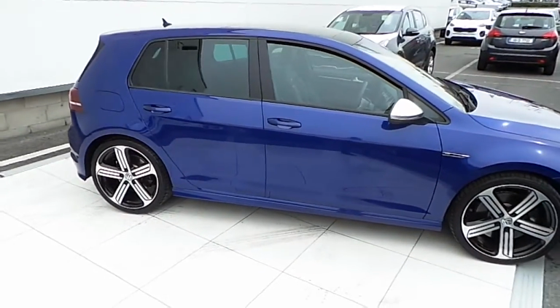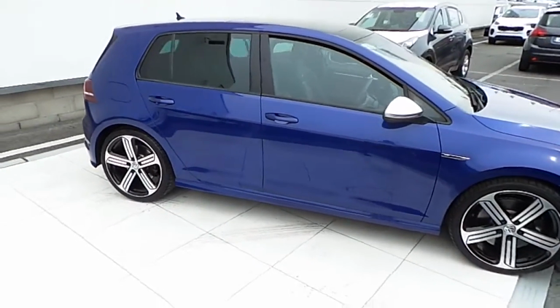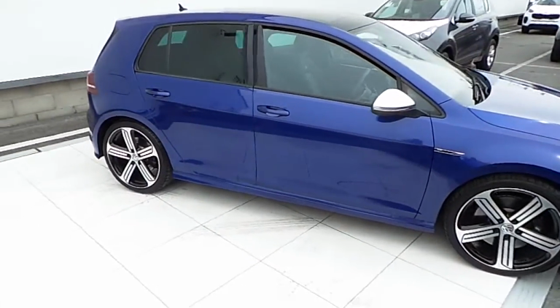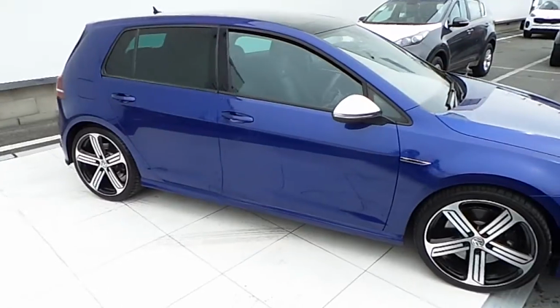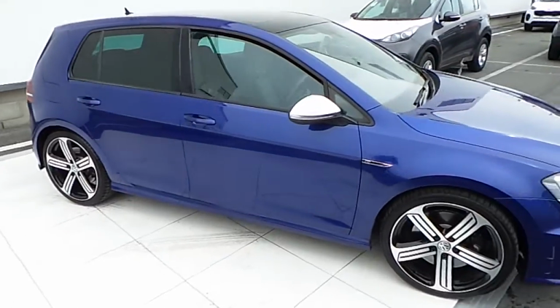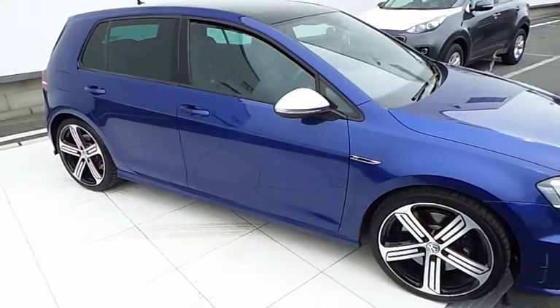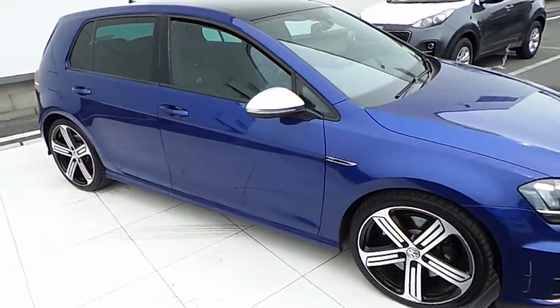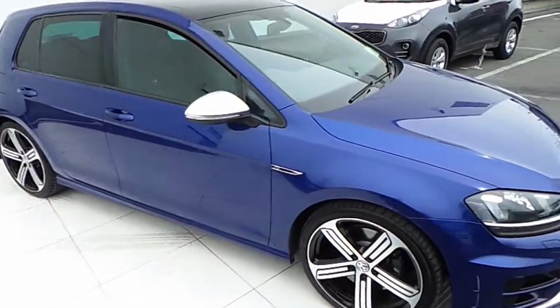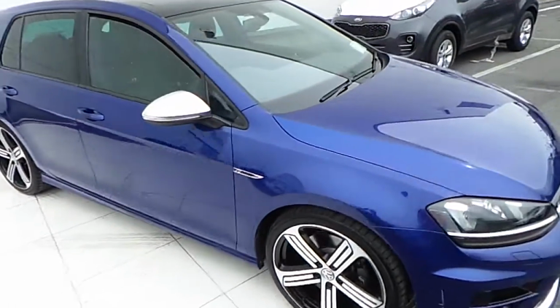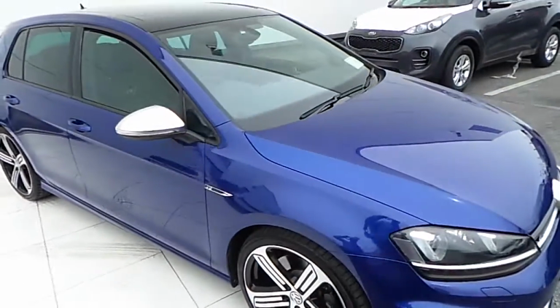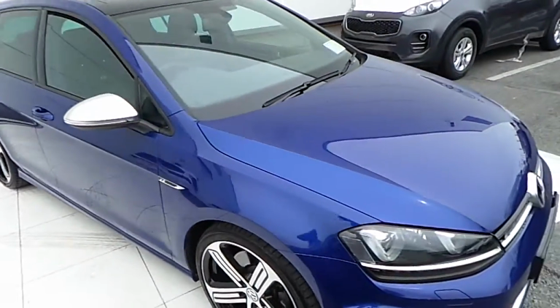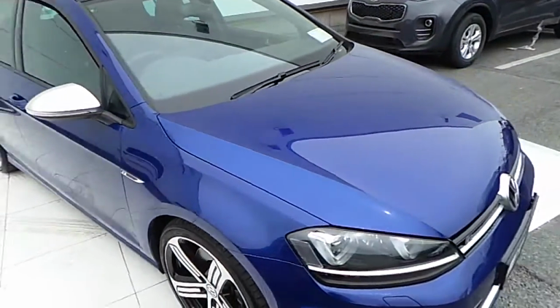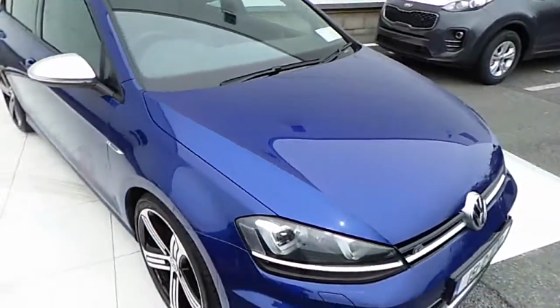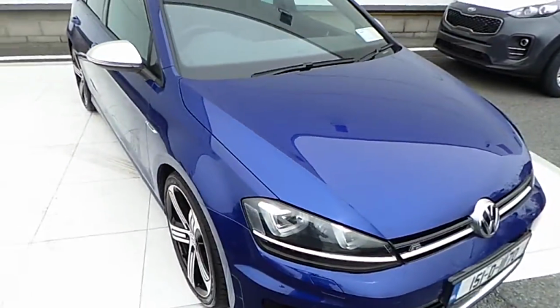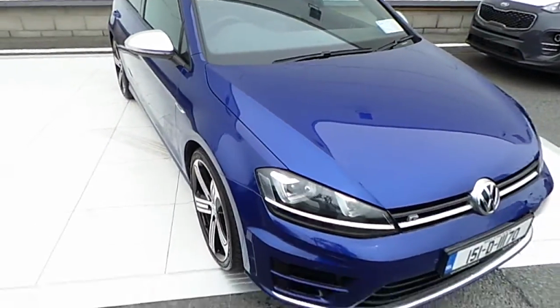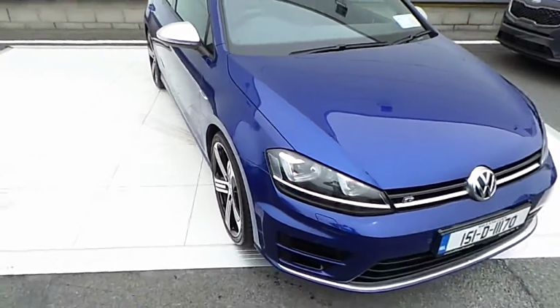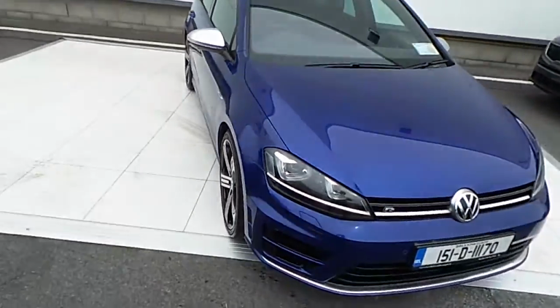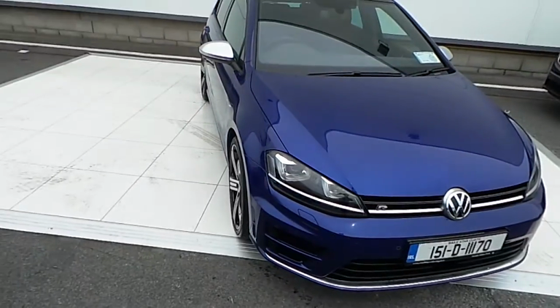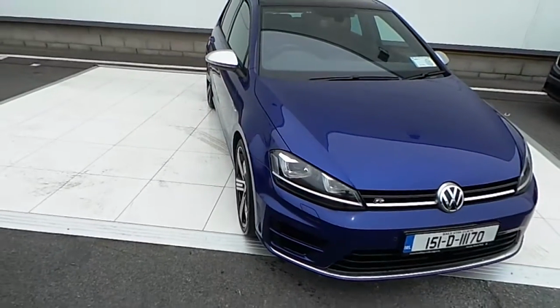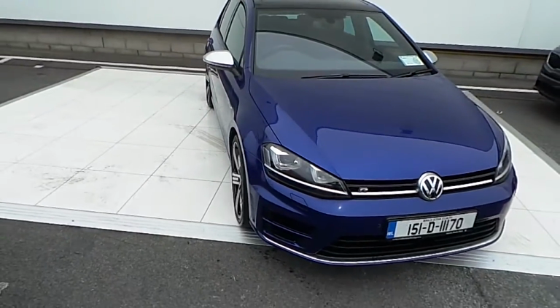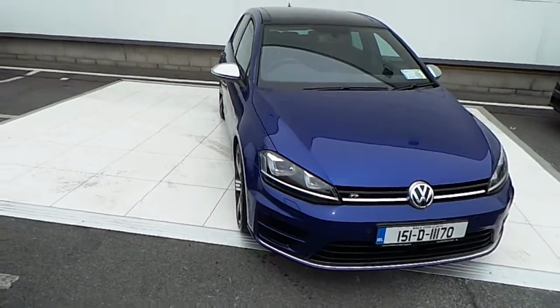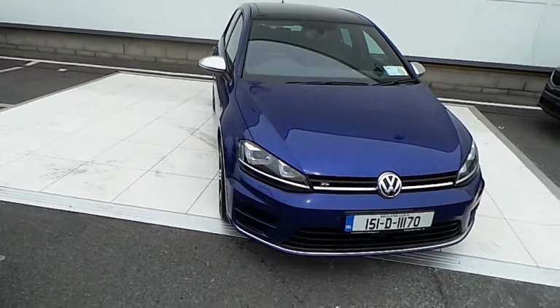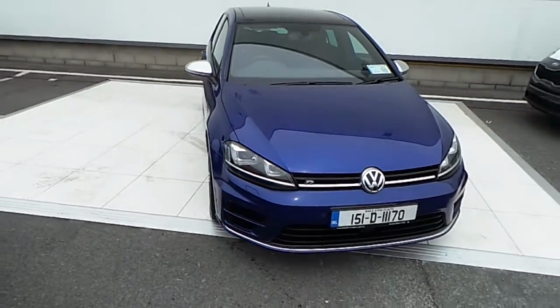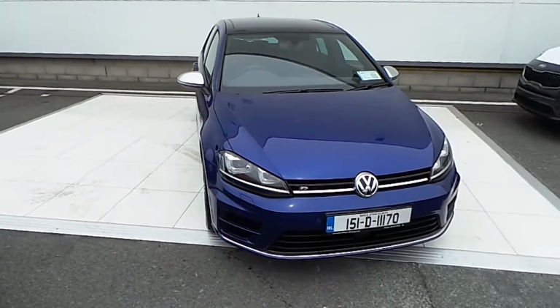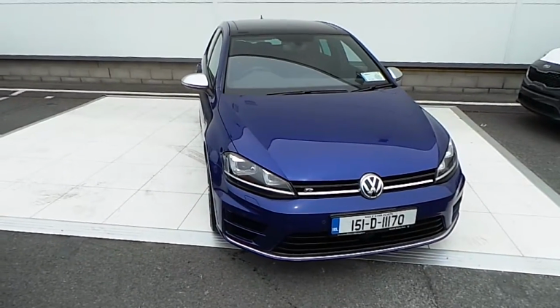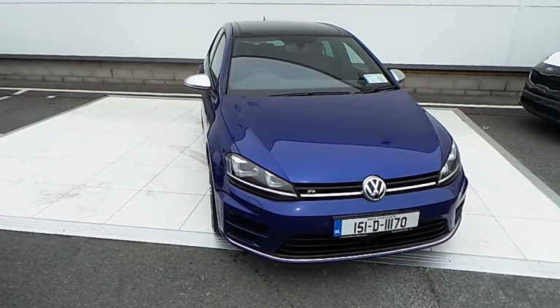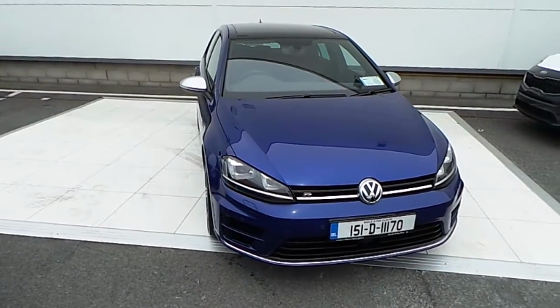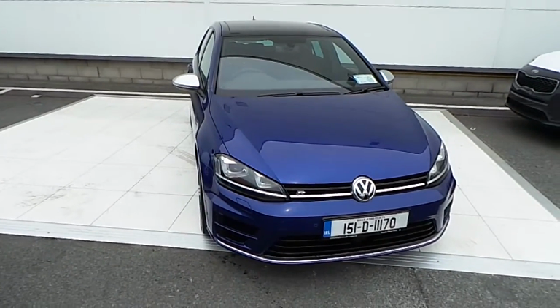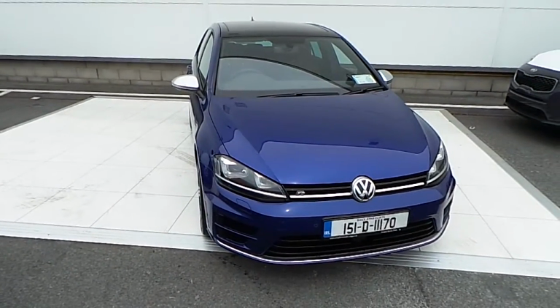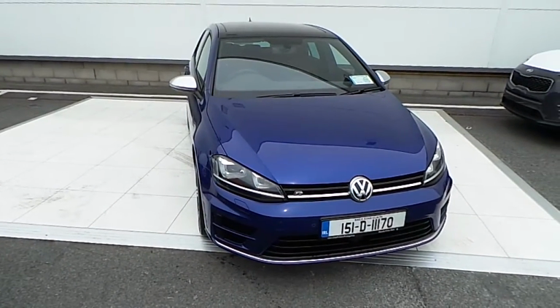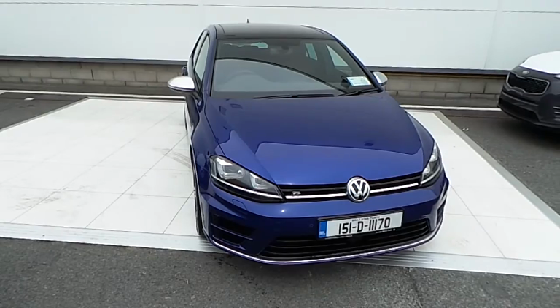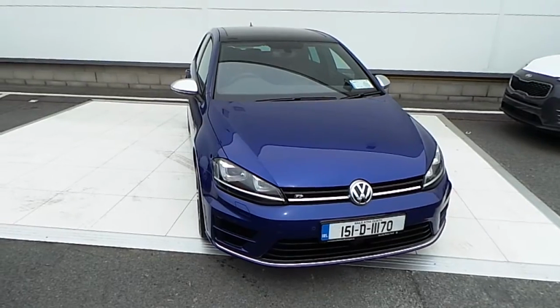If you have any questions about this beautiful Golf R, please give us a call or visit our dealership in the Airside Swartz. Thank you for watching.